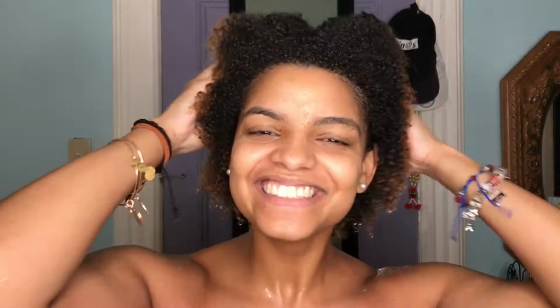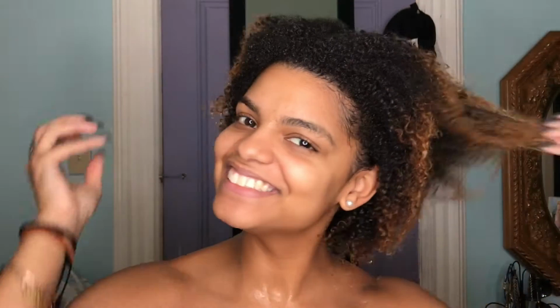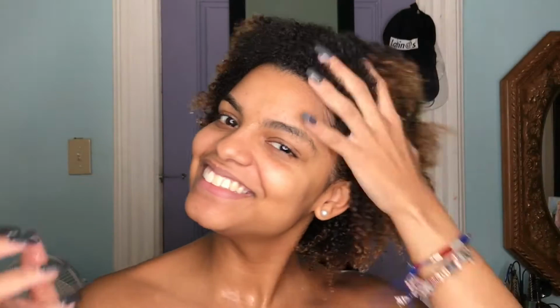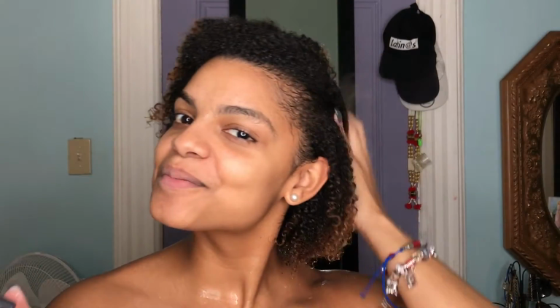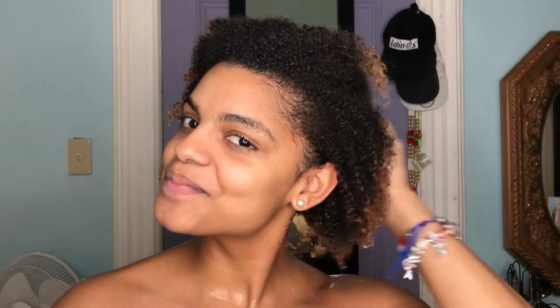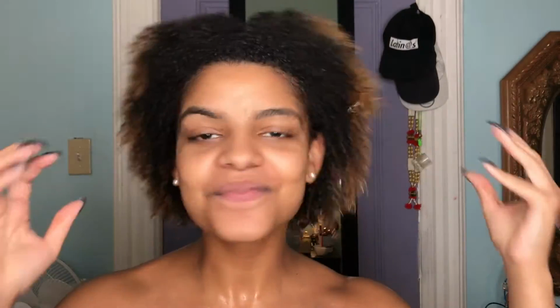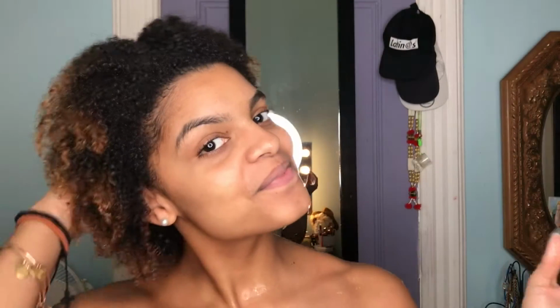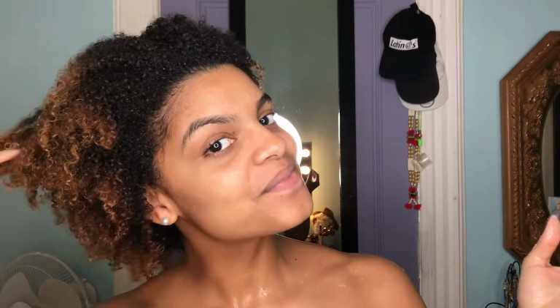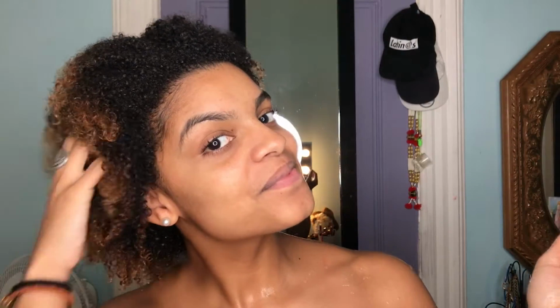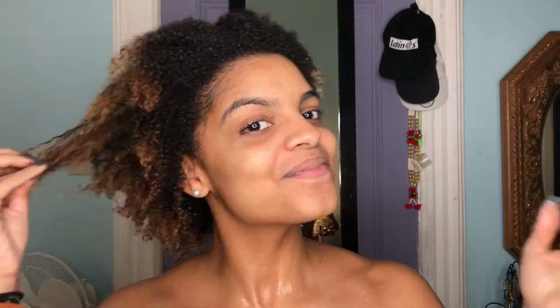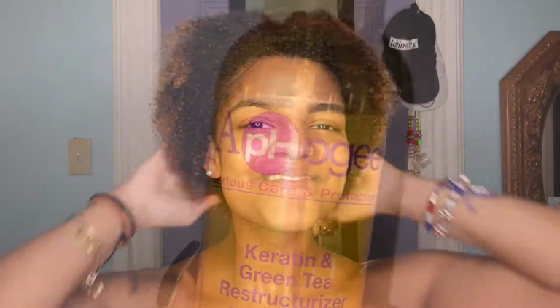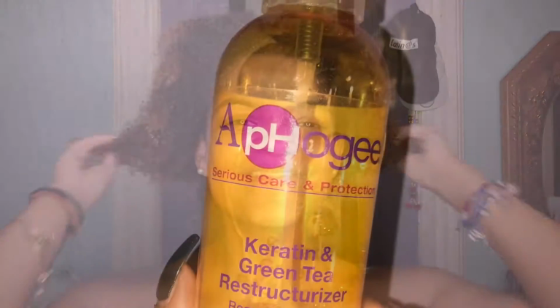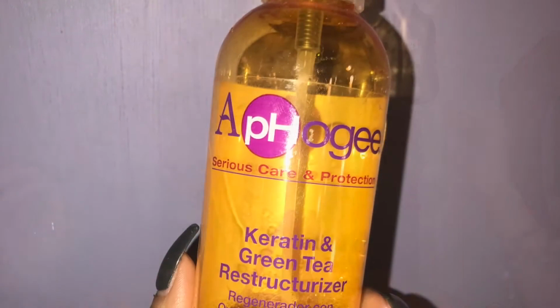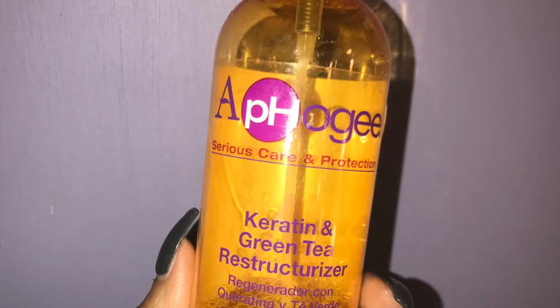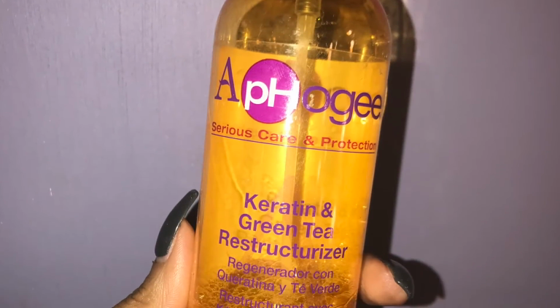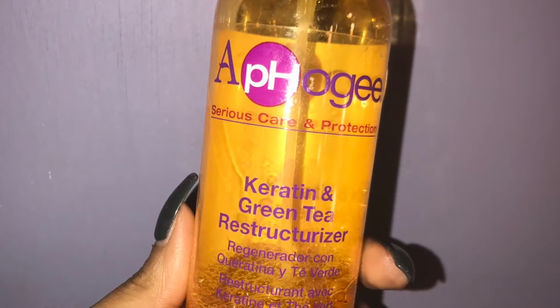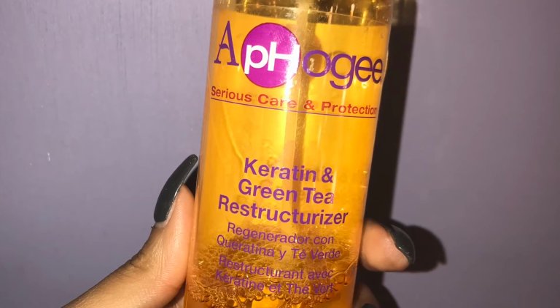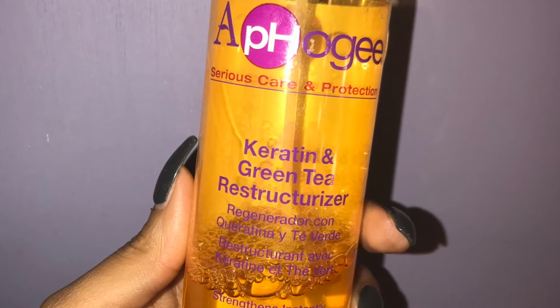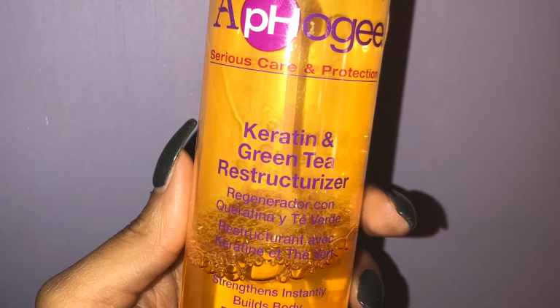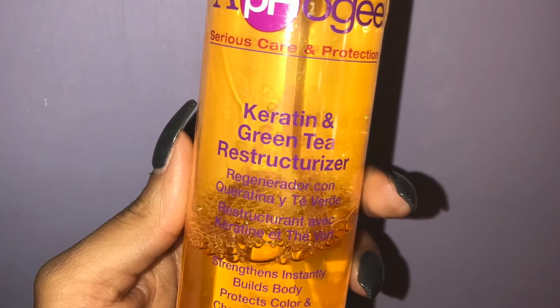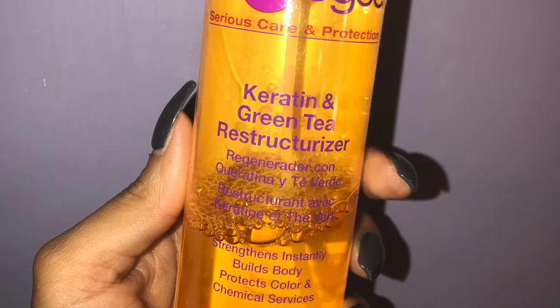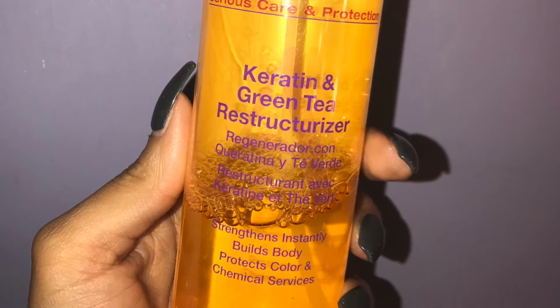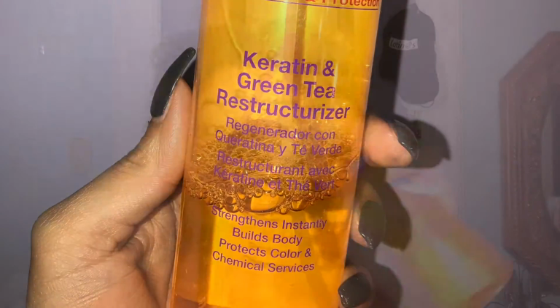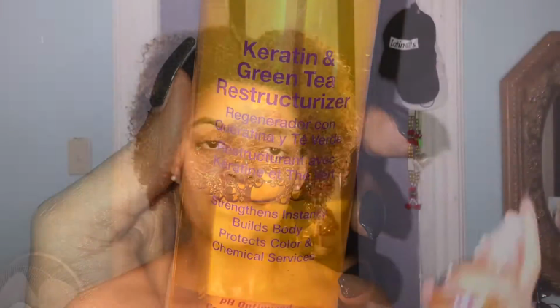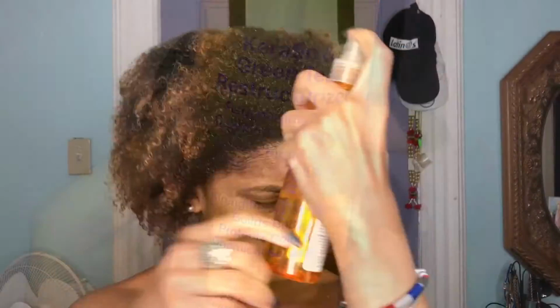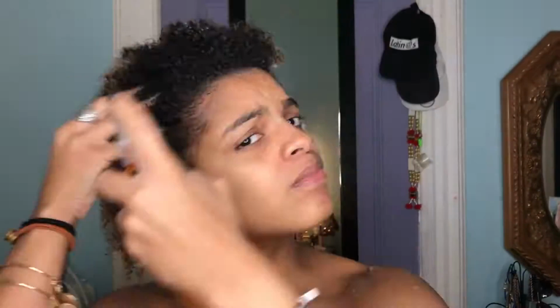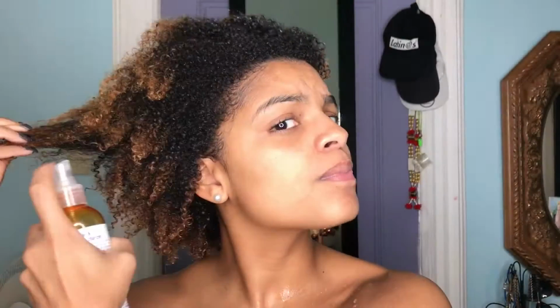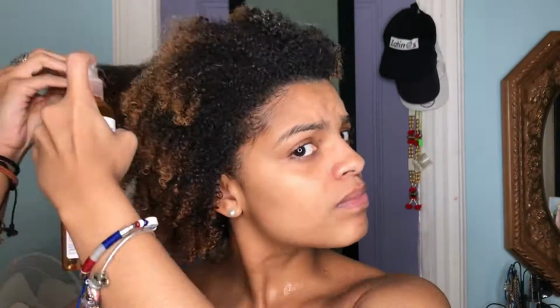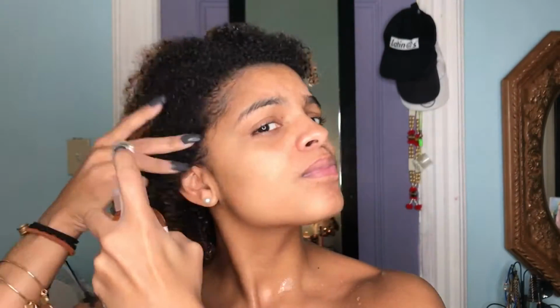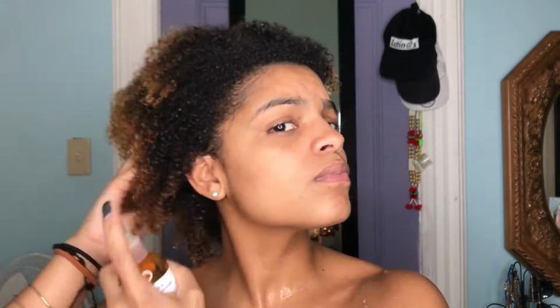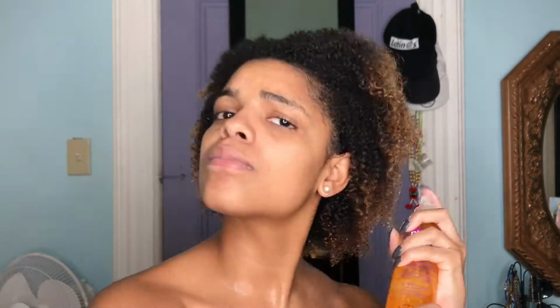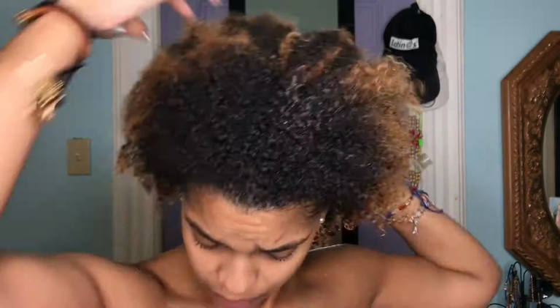It's washed, it is conditioned, and now it's time to apply my last step. I use the keratin and green tea reconstructor and I just spray it freely all around my hair.